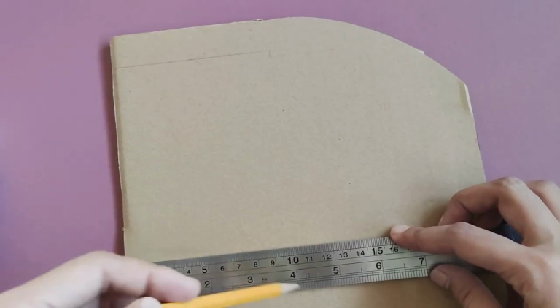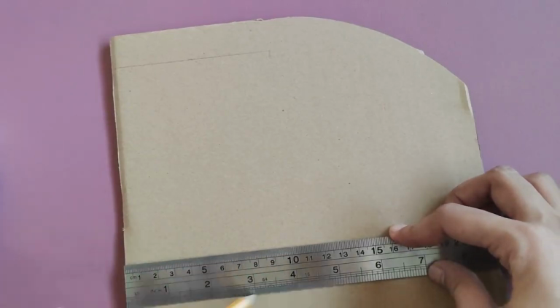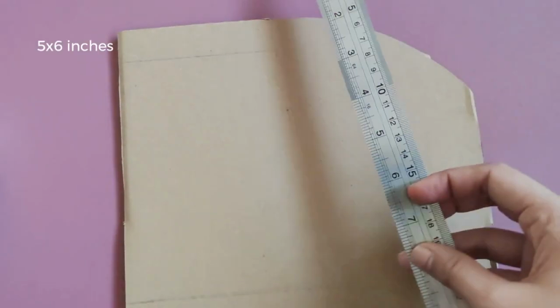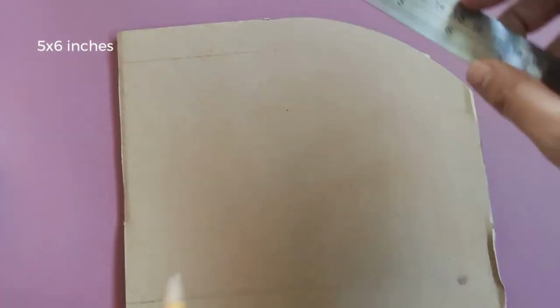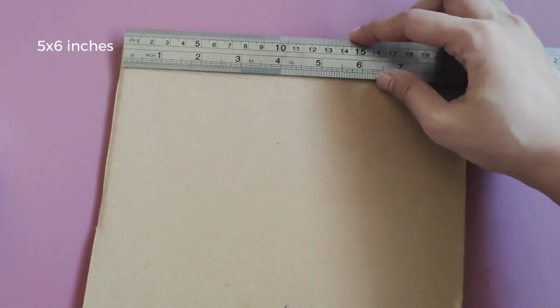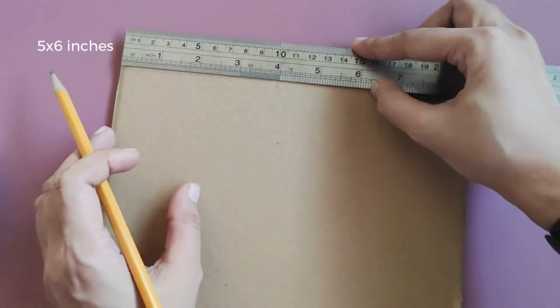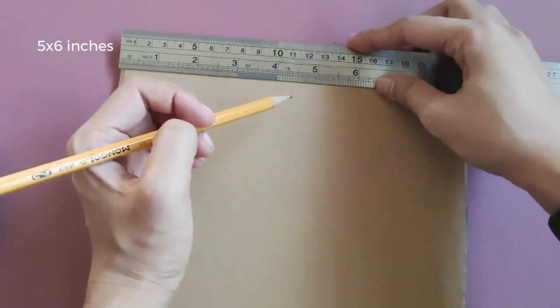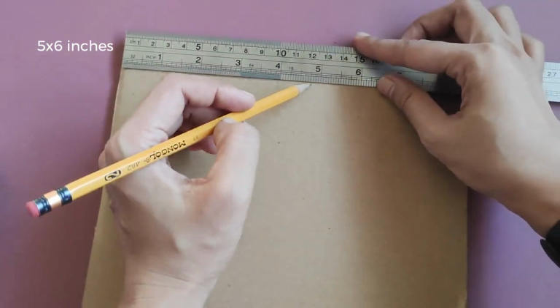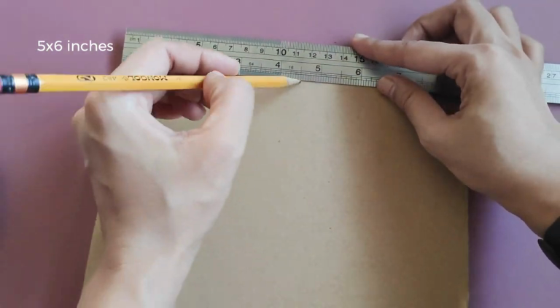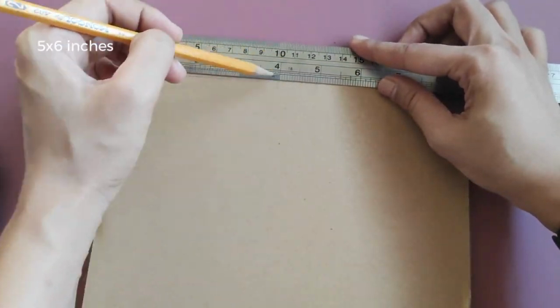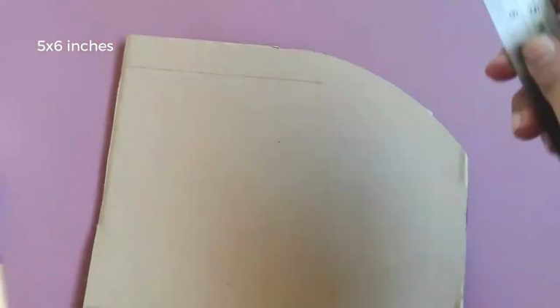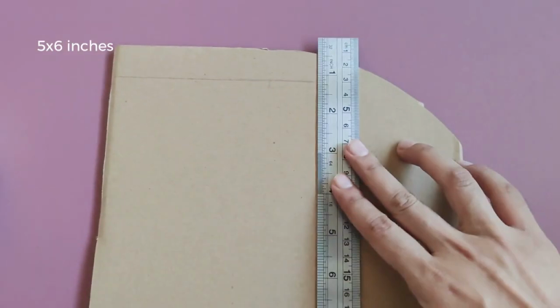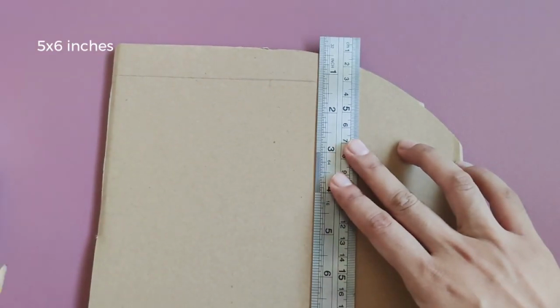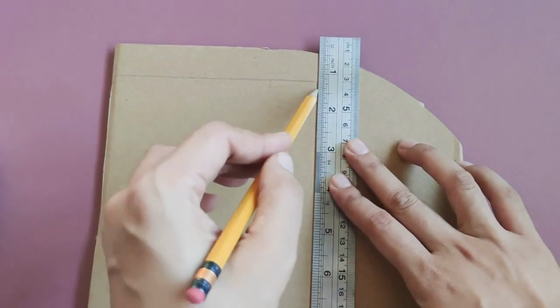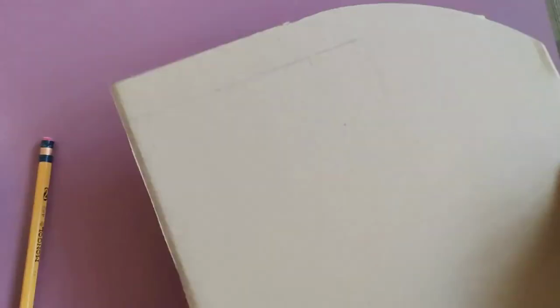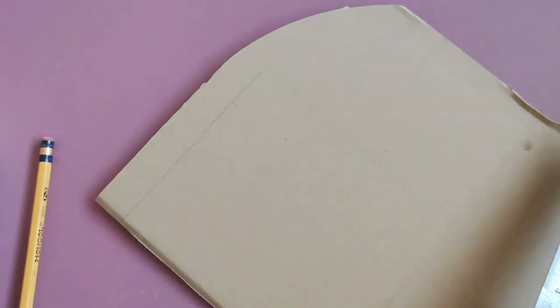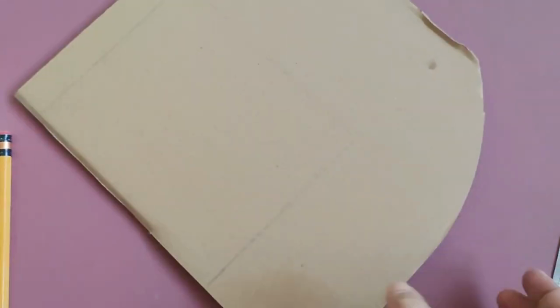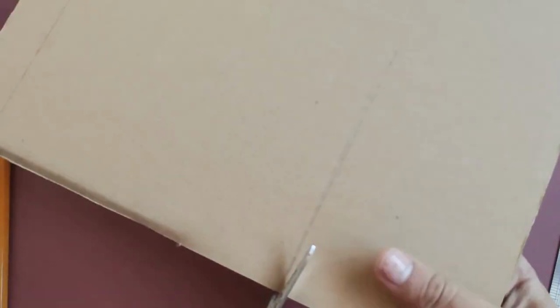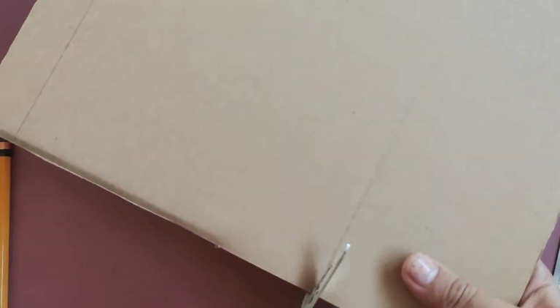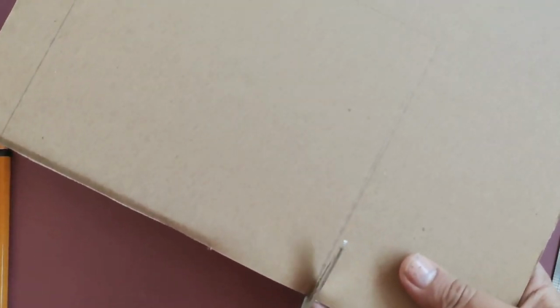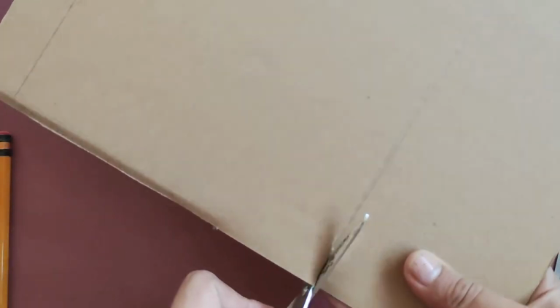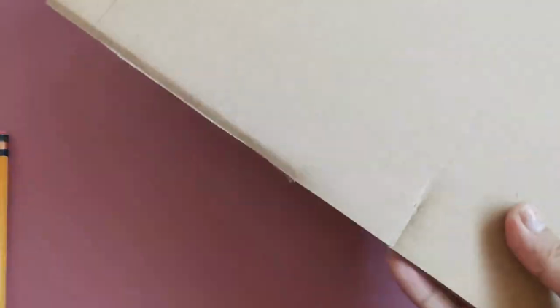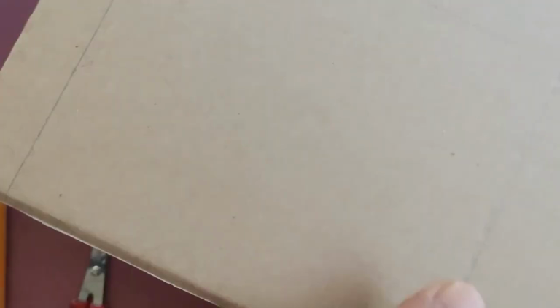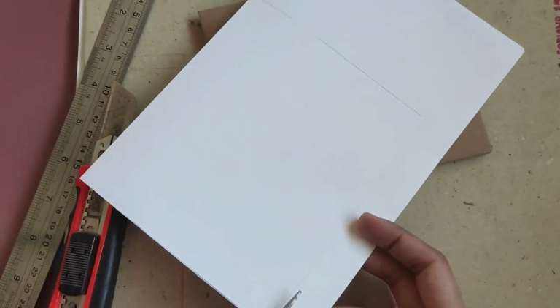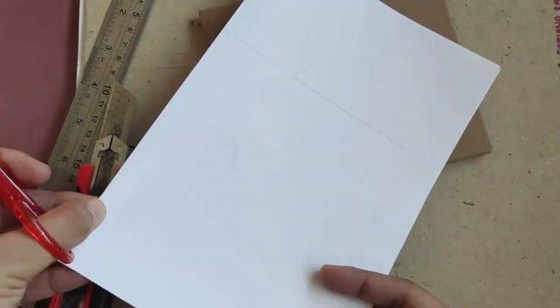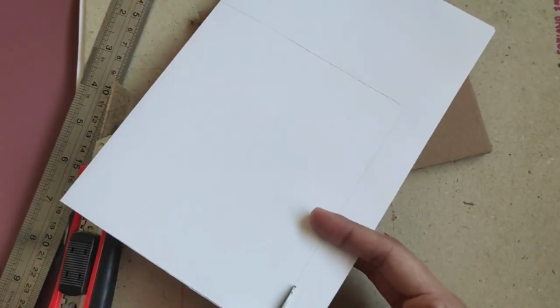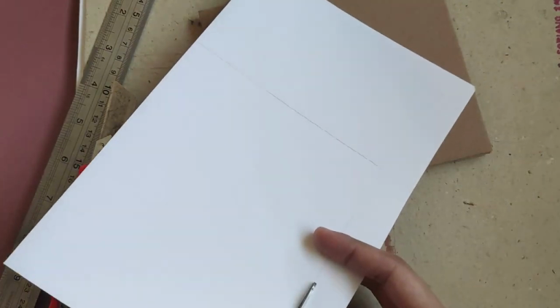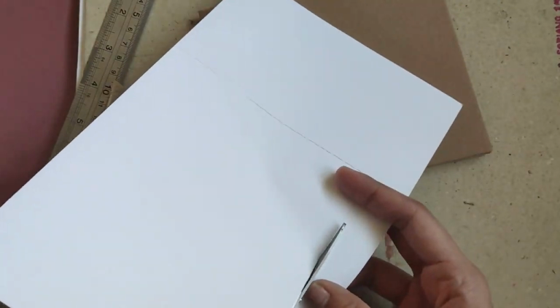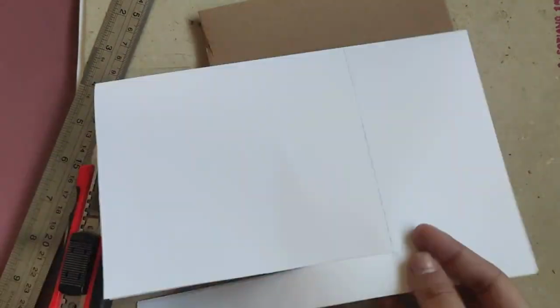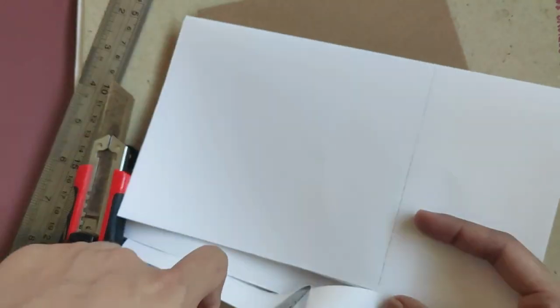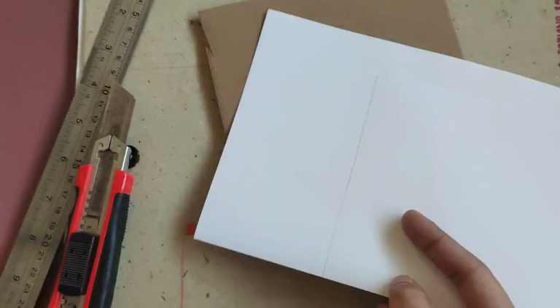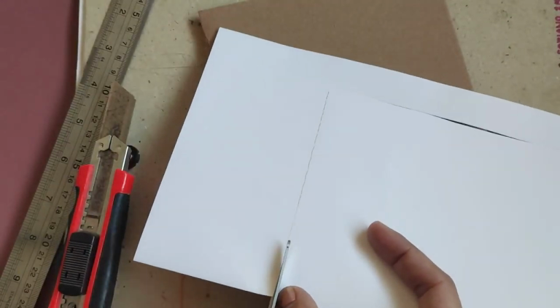First, carefully cut out your cardboard scrap into a smaller rectangular shape. Then, cut out the same size of Ocelot paper for printing.